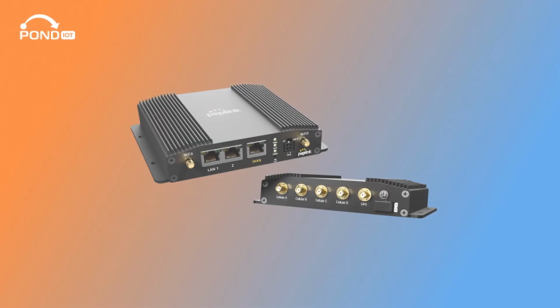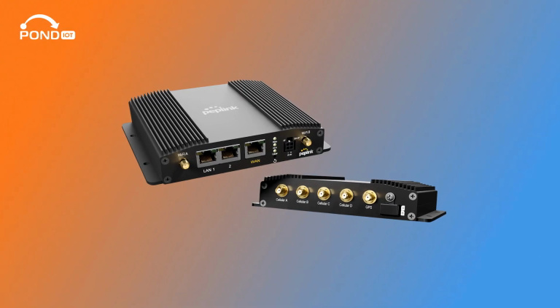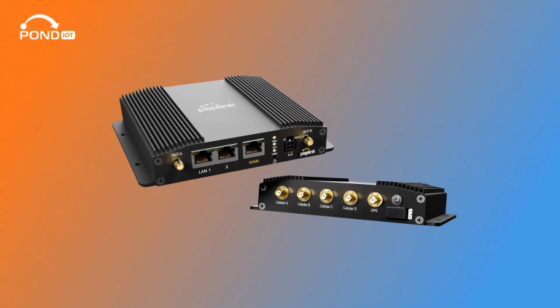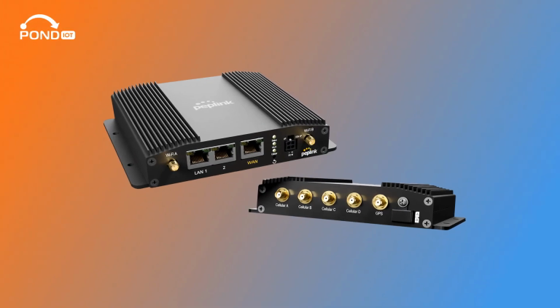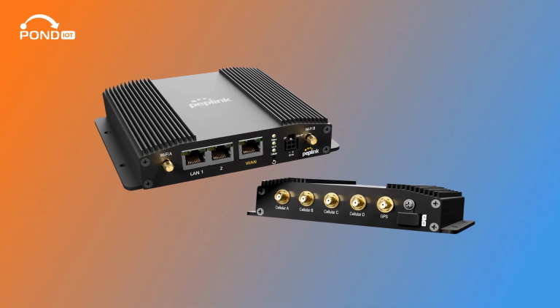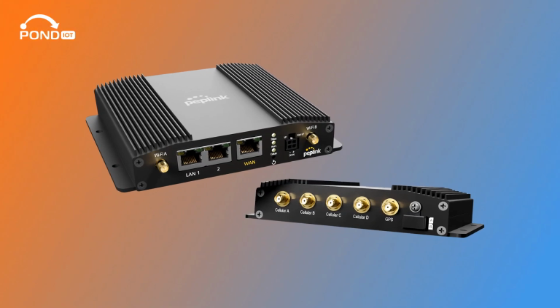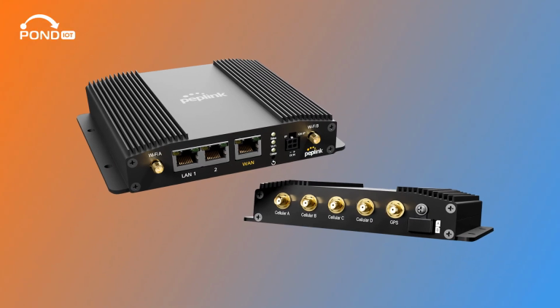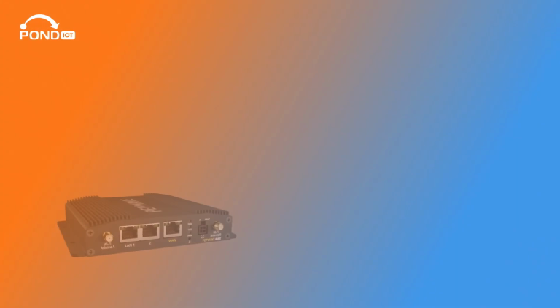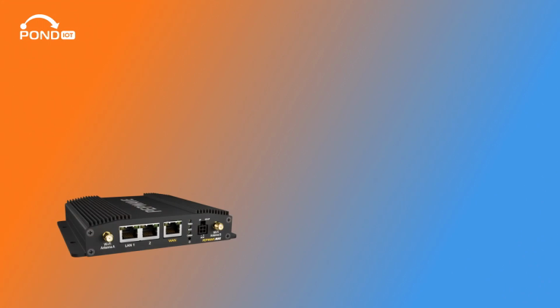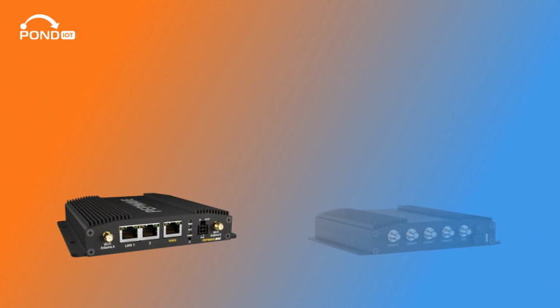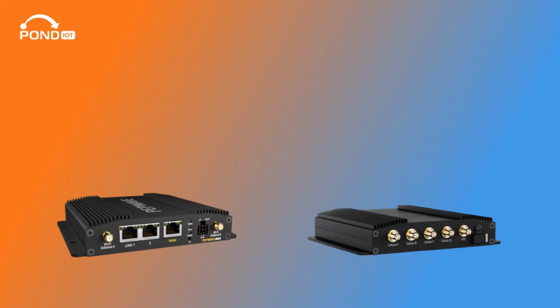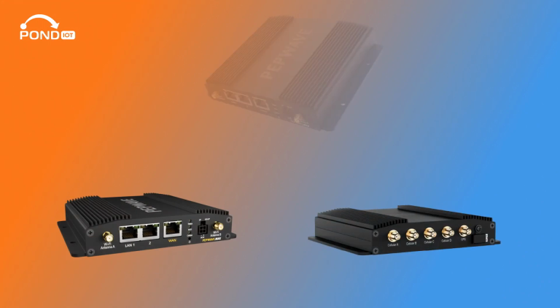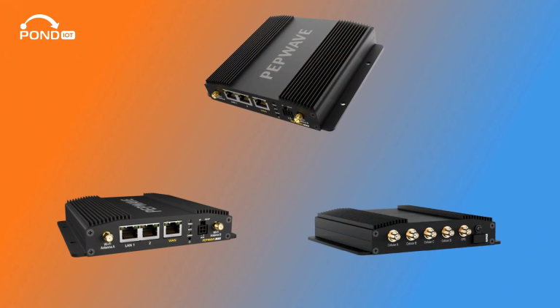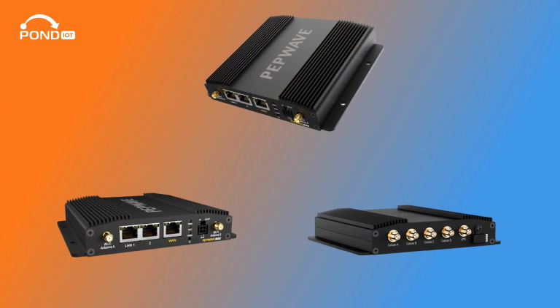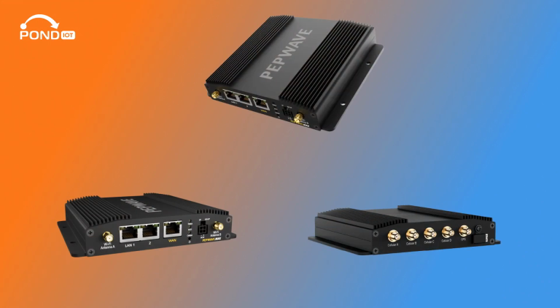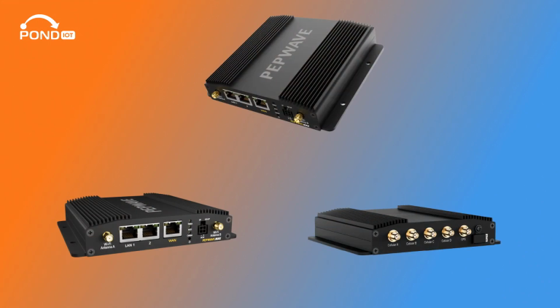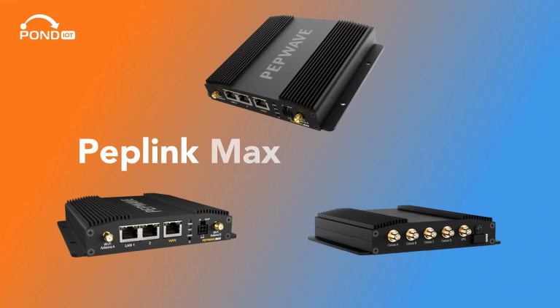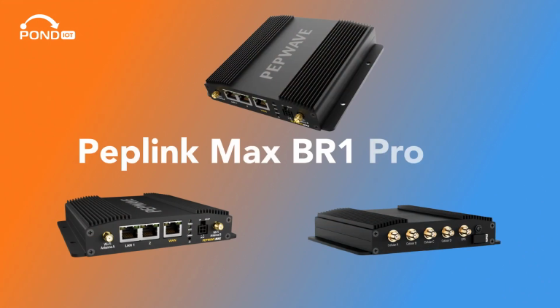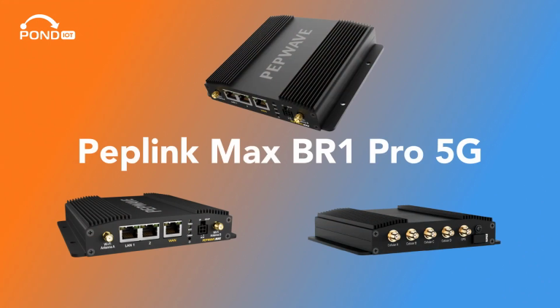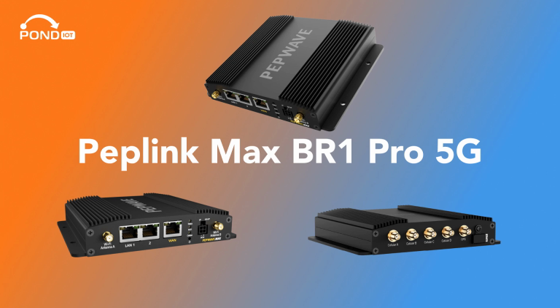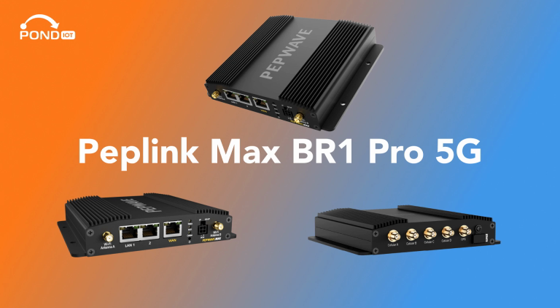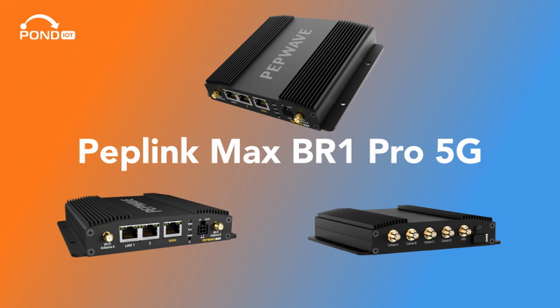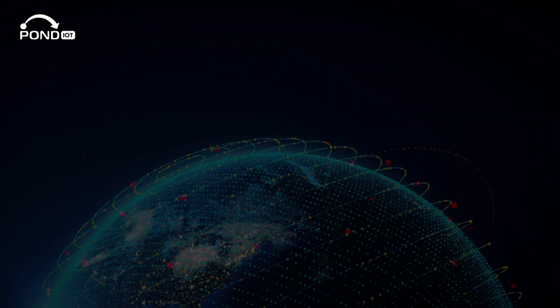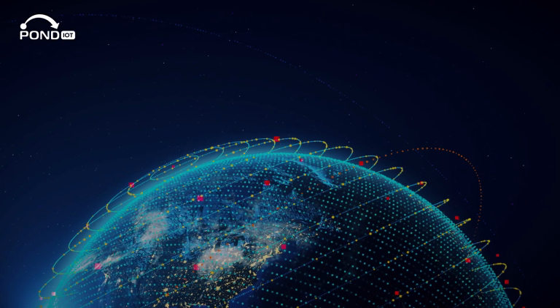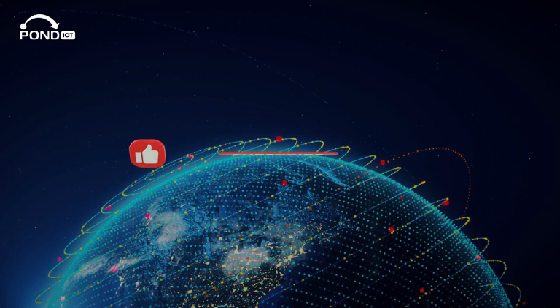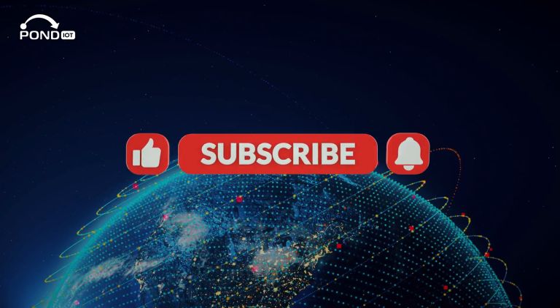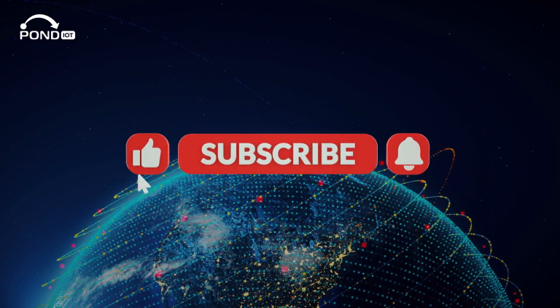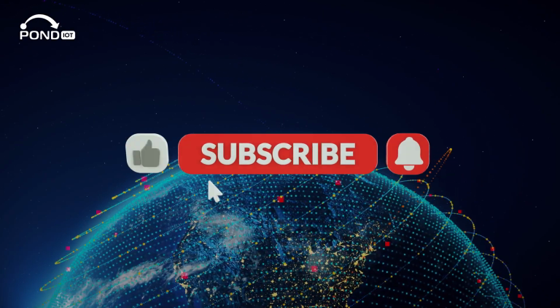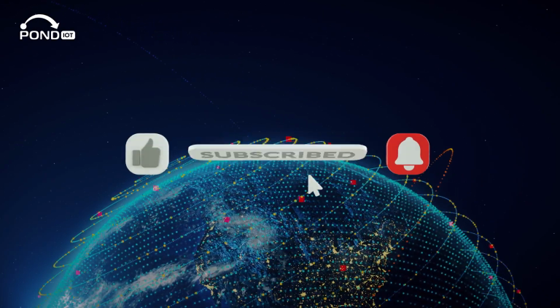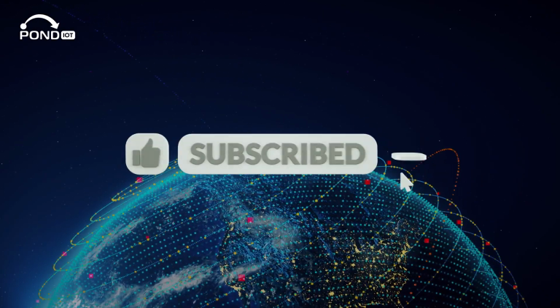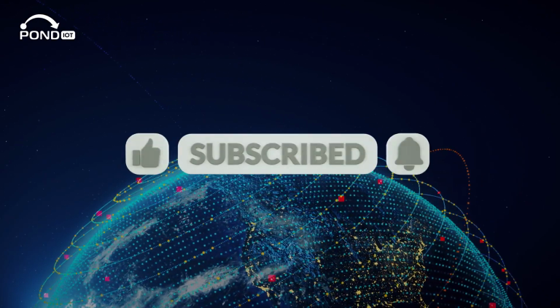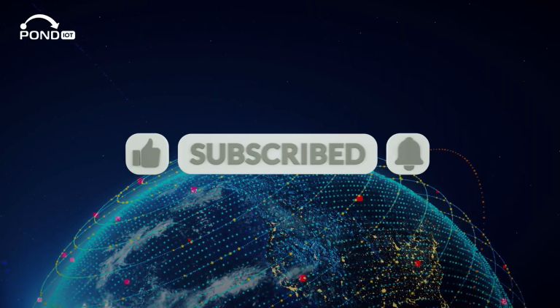Hey everyone, welcome back to our channel. If you're as excited about tech as I am, you're in for a treat today. We're unboxing the Peplink Max BR-1 Pro 5G. Before we get started, make sure to hit that like button and subscribe for more tech content.